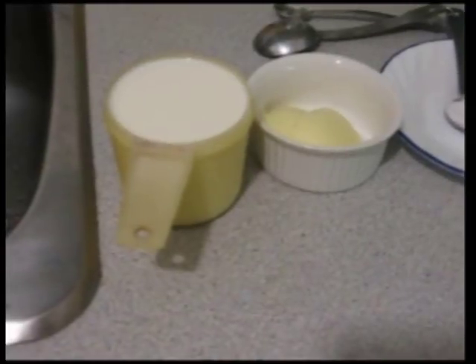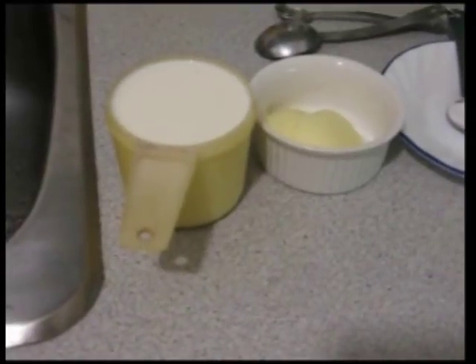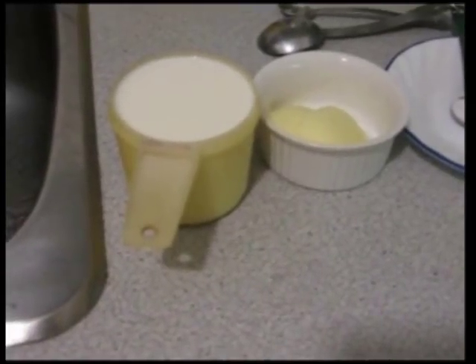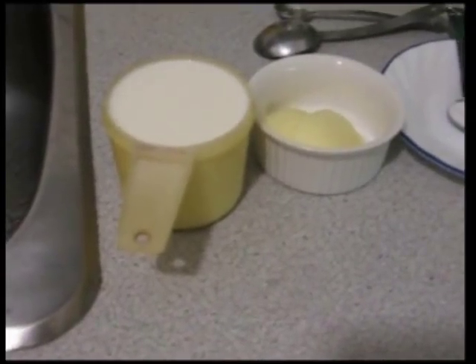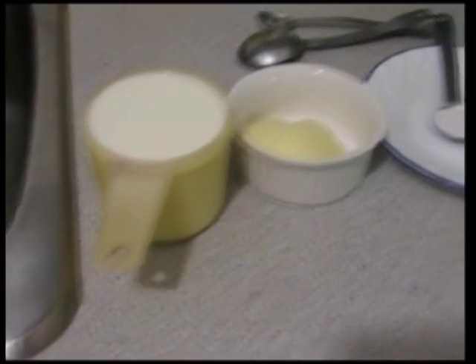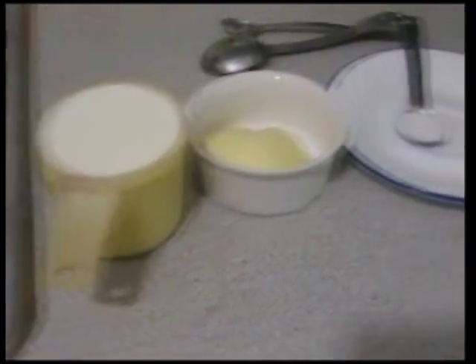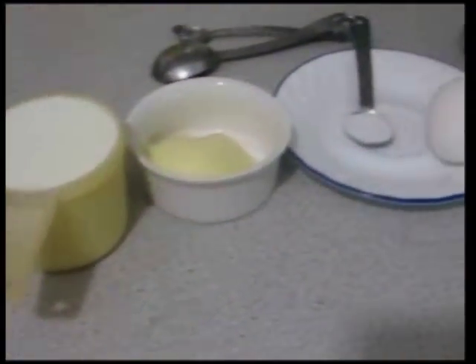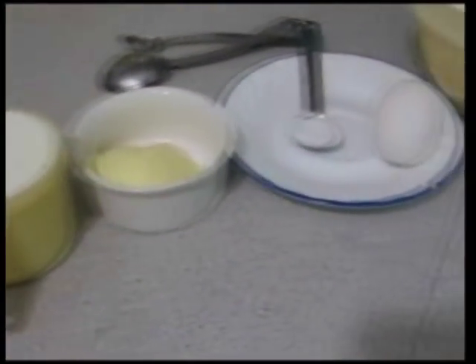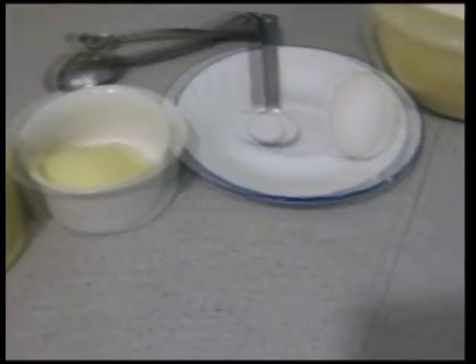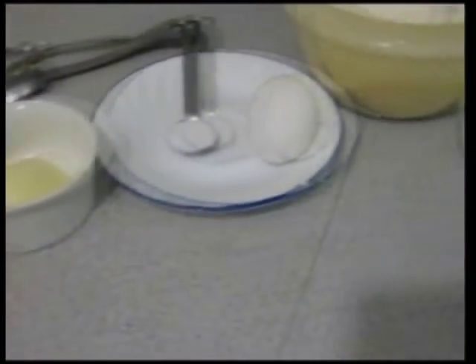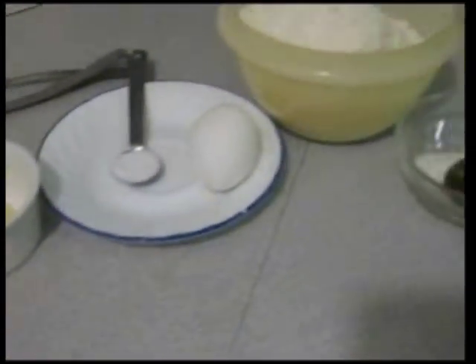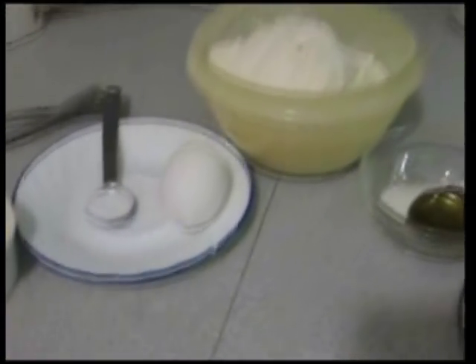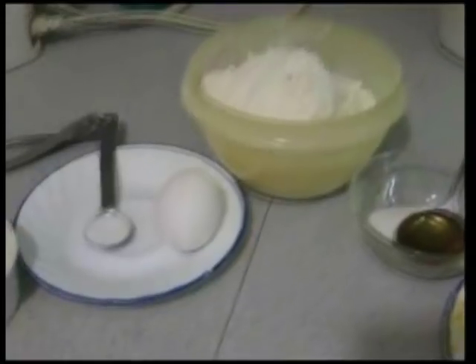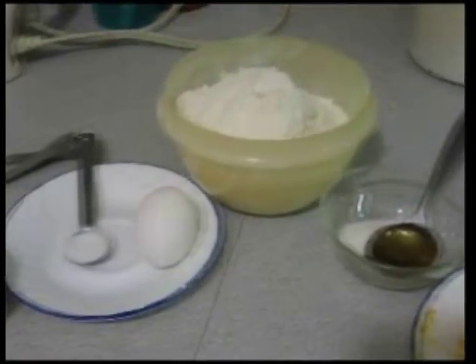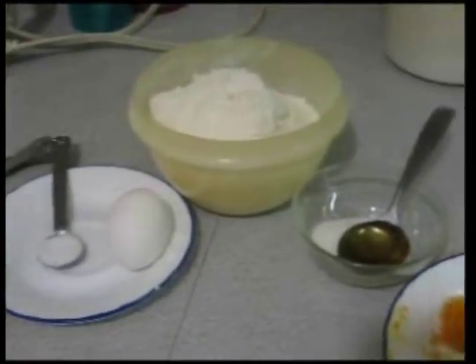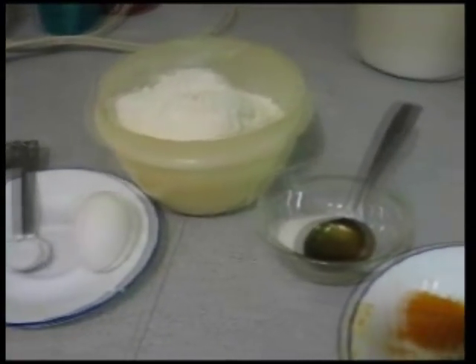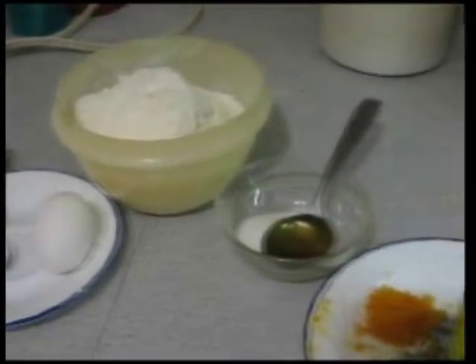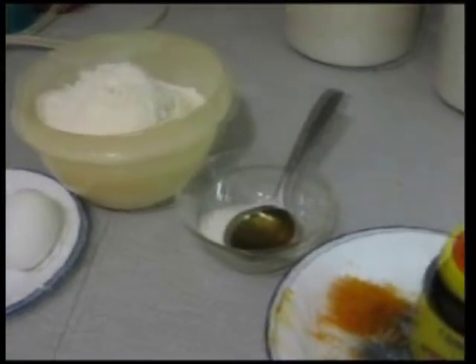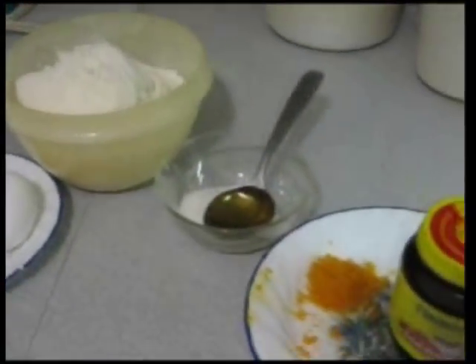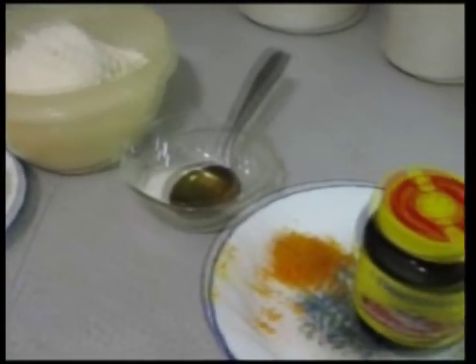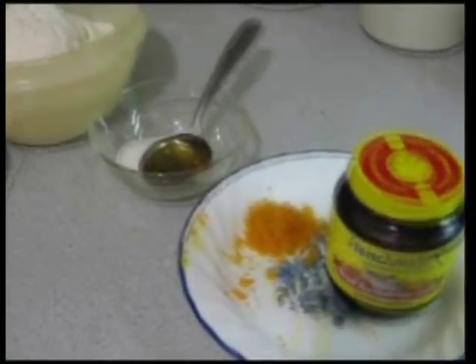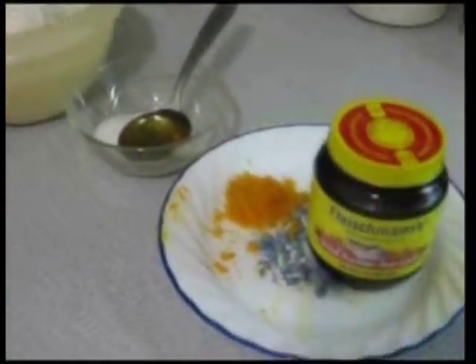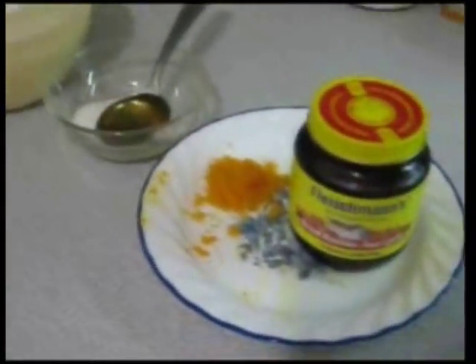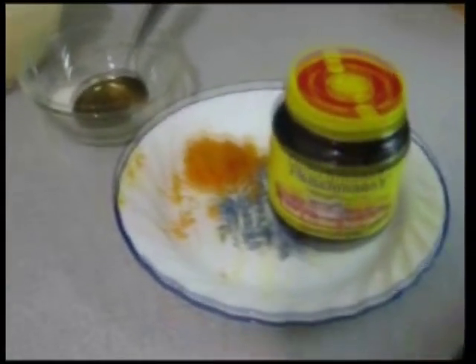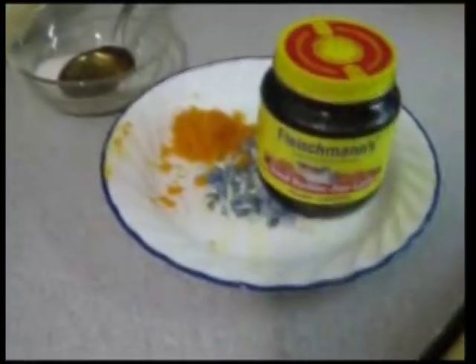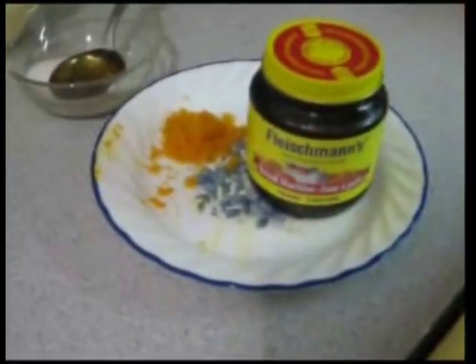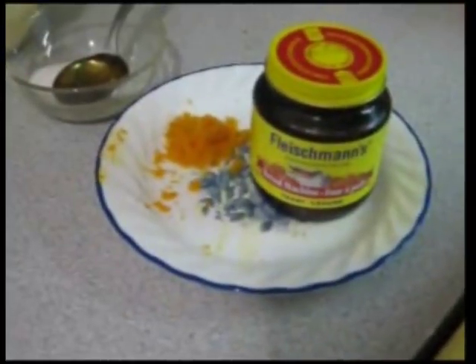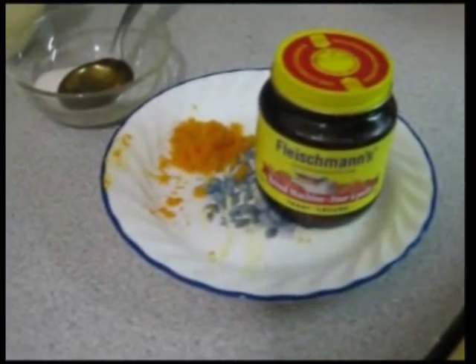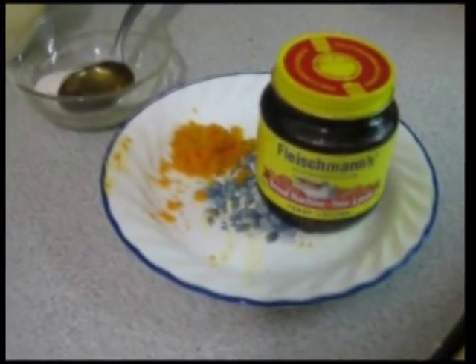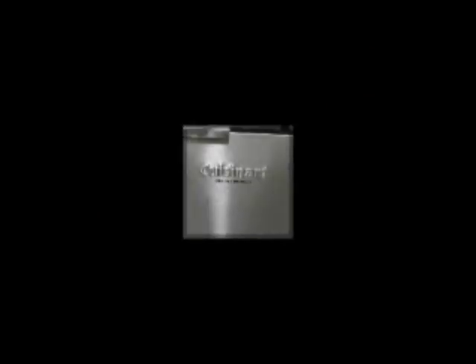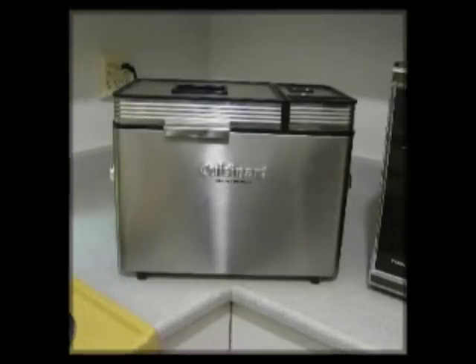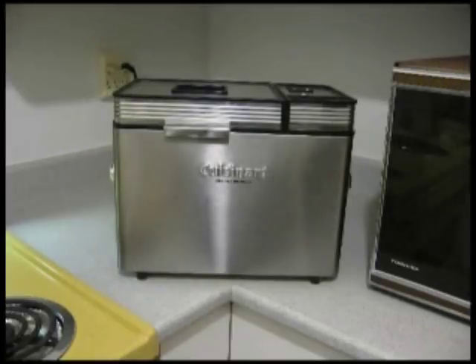And here are the ingredients: milk, butter, salt, an egg, flour, sugar, honey, orange rind, and of course the yeast.